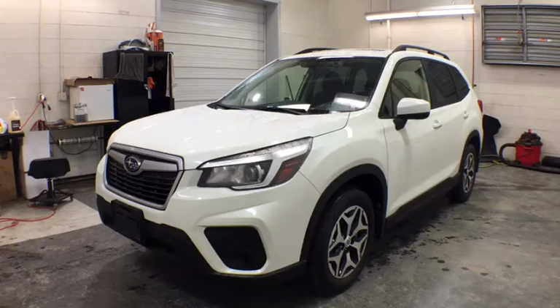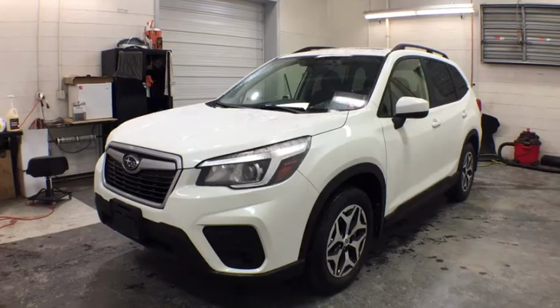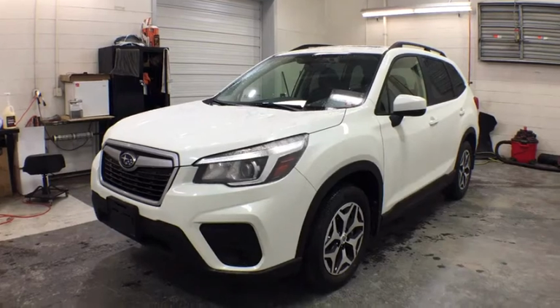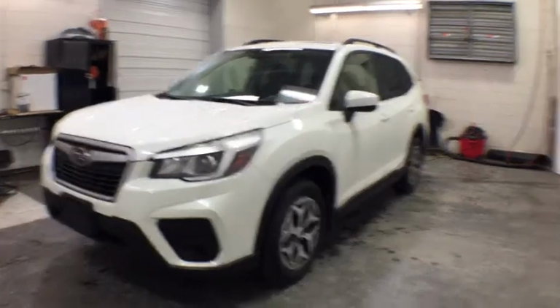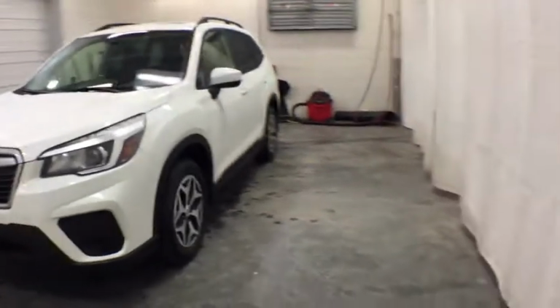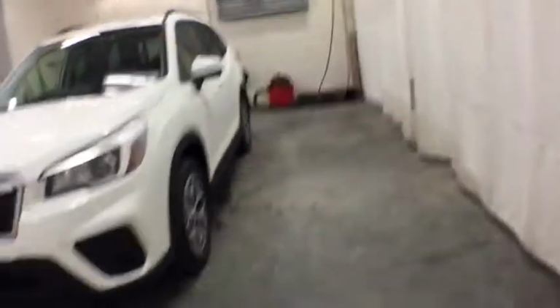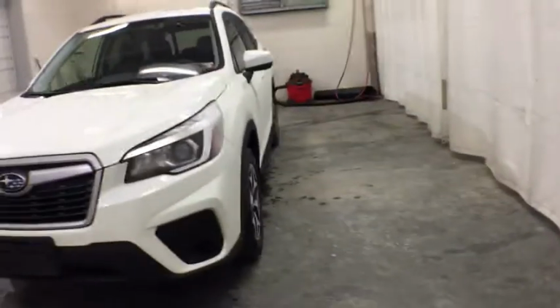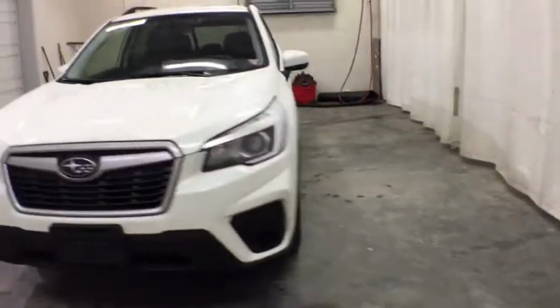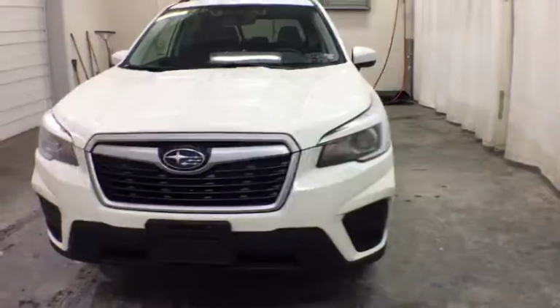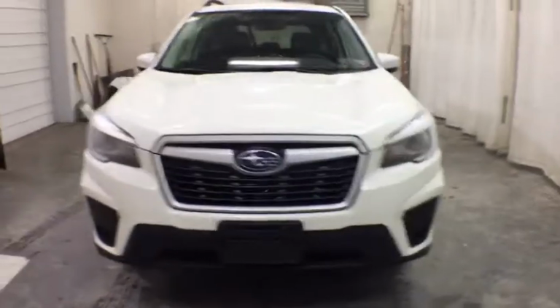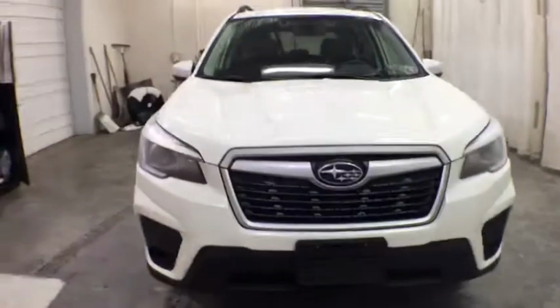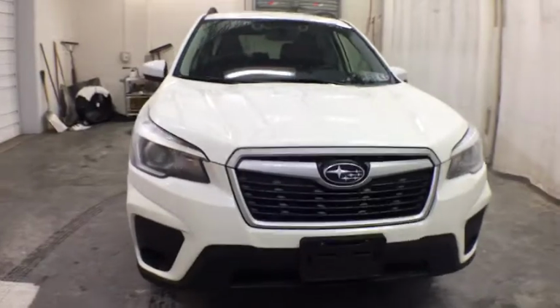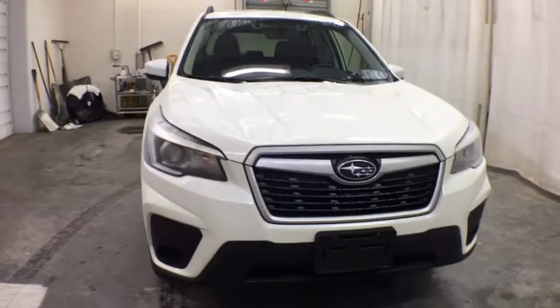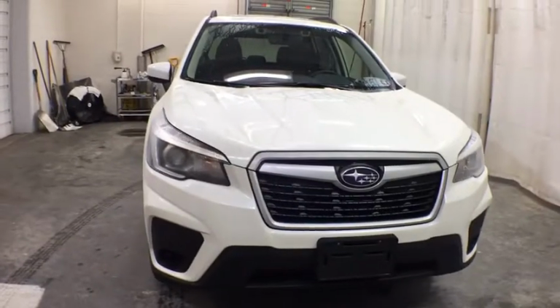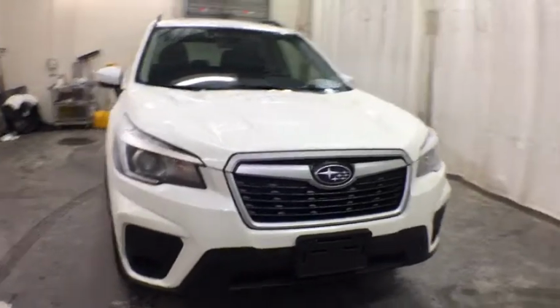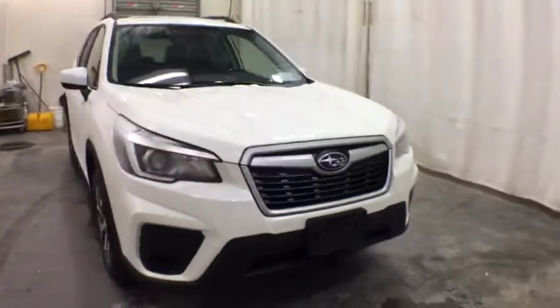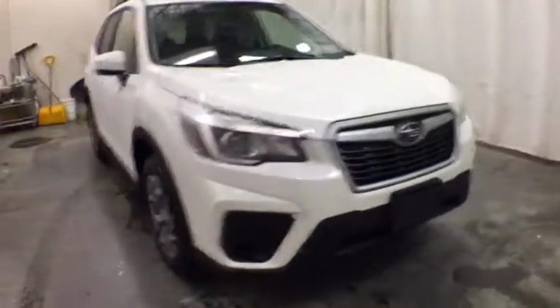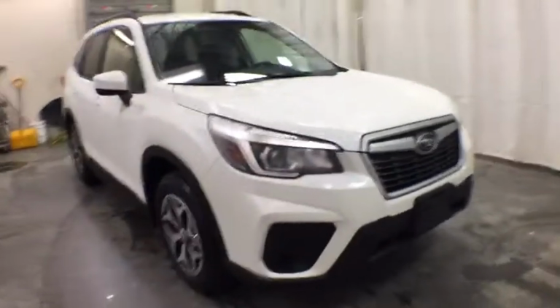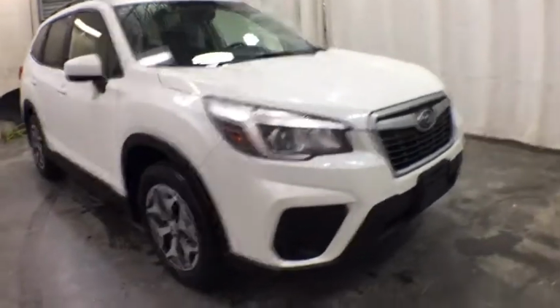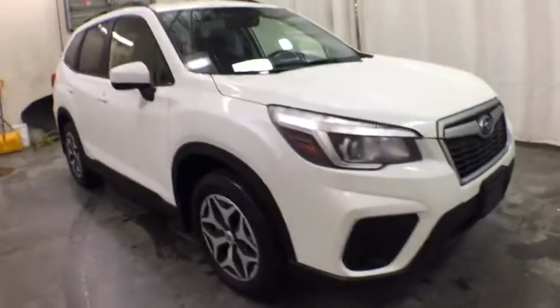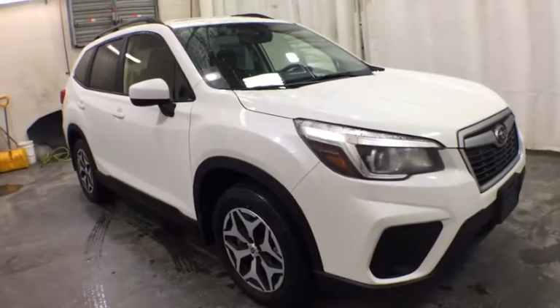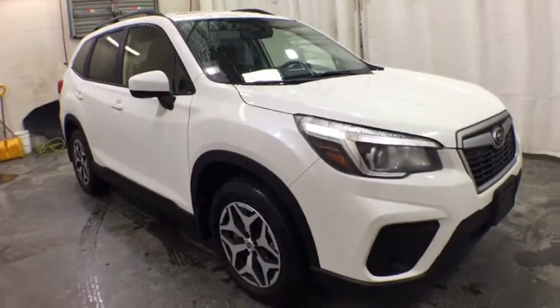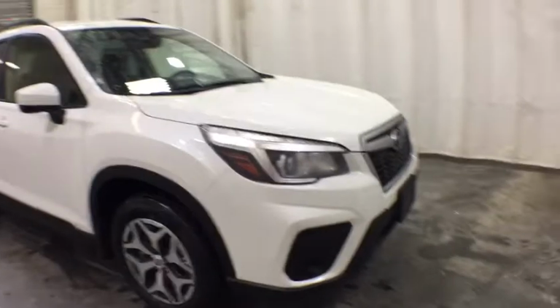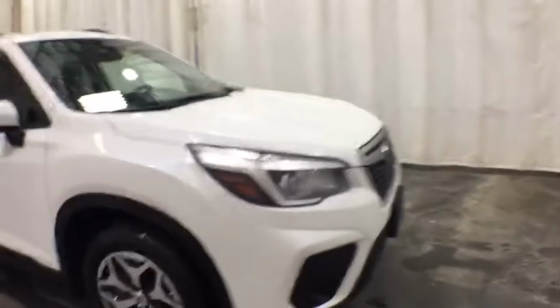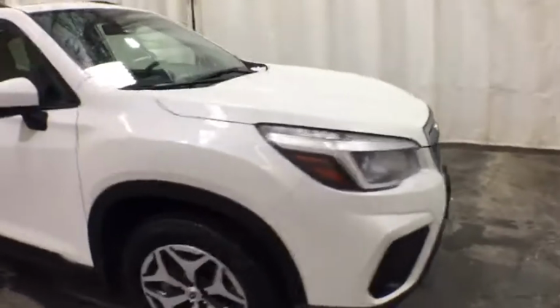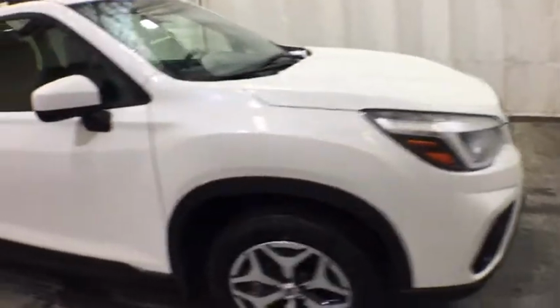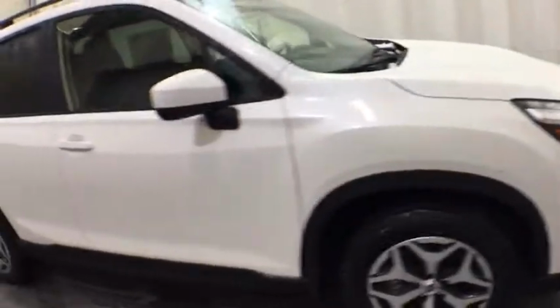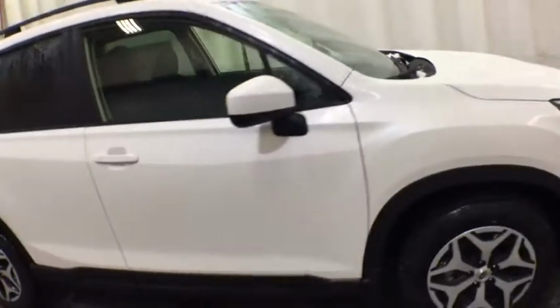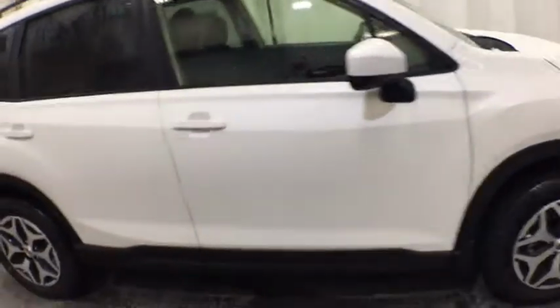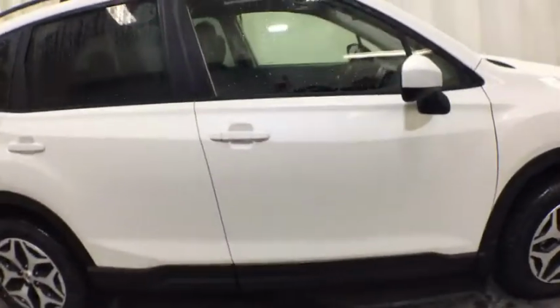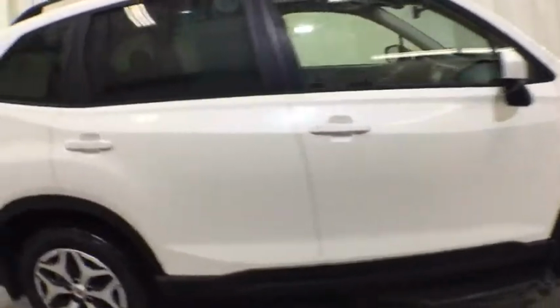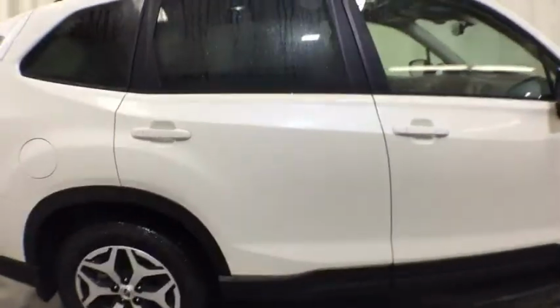Looking for the right vehicle? Check out the 2020 Subaru Forester. The Subaru Forester is a sensible, practical, and affordable vehicle. It has an impressive, comfortable ride and handles well. Here are some of this vehicle's great options.